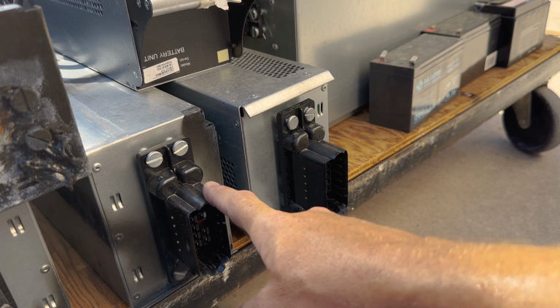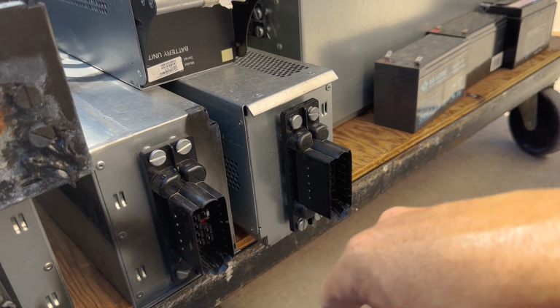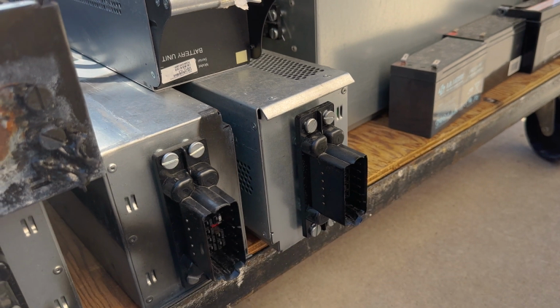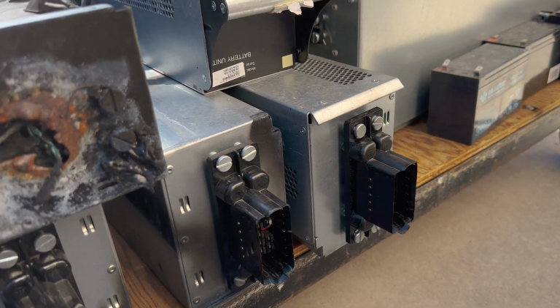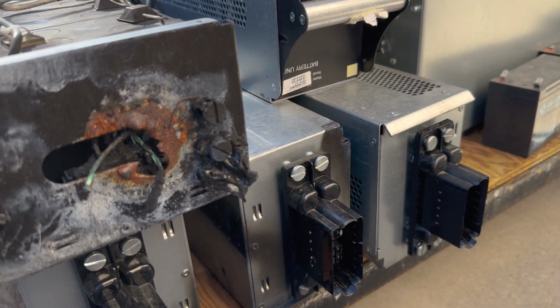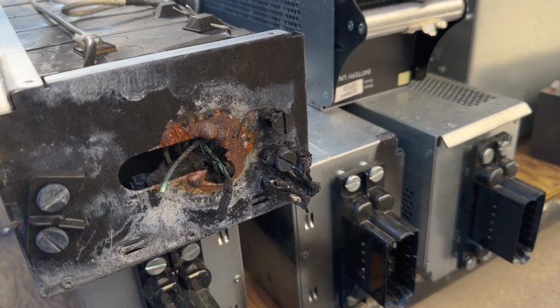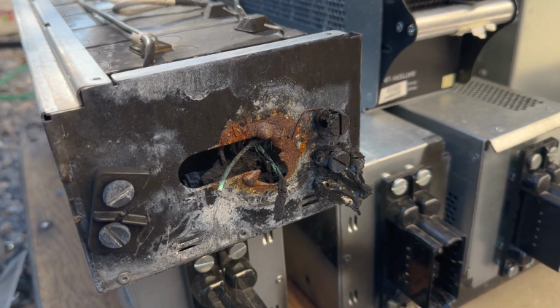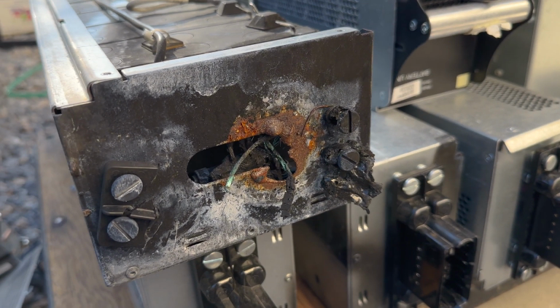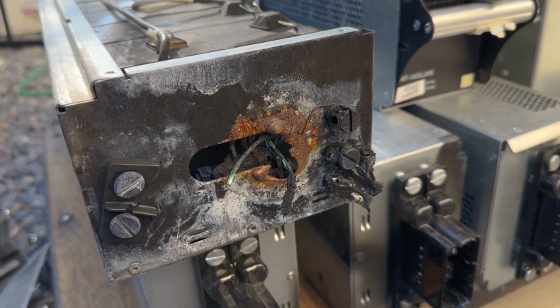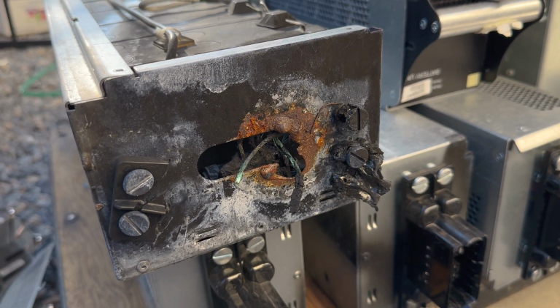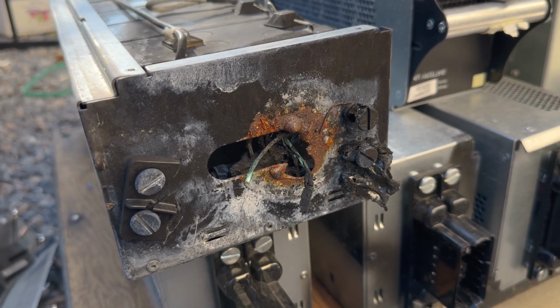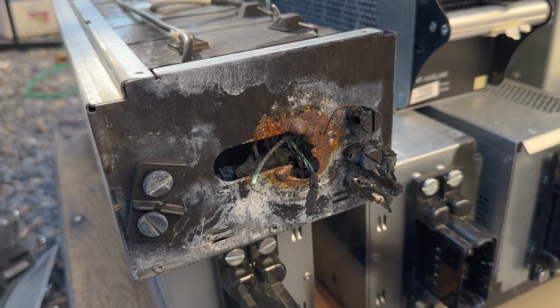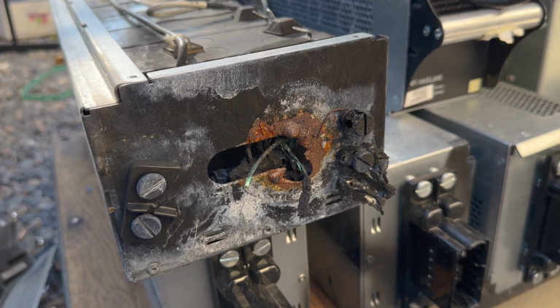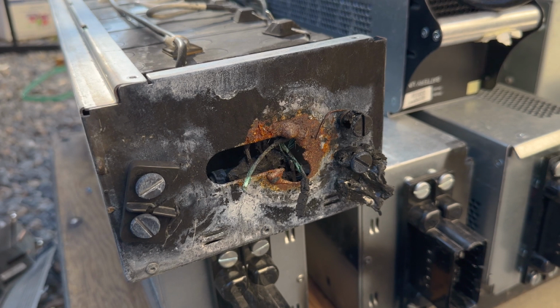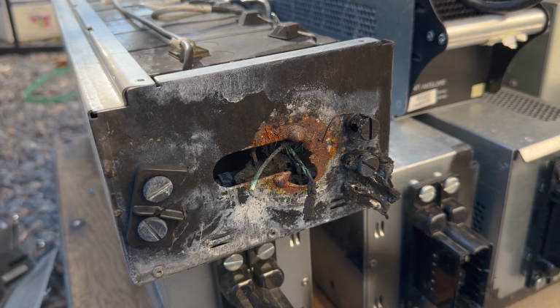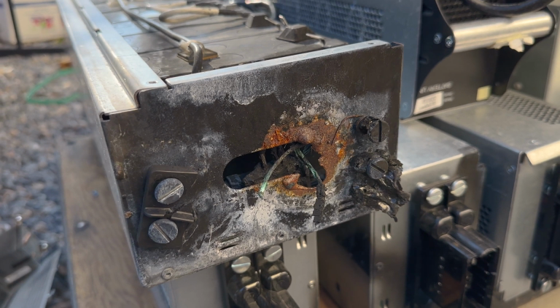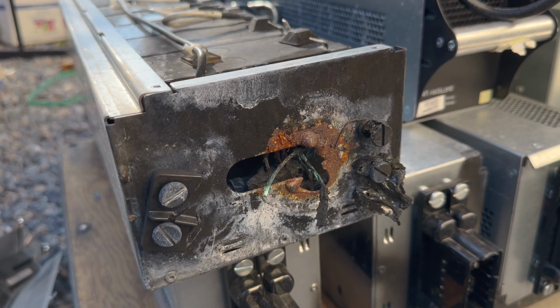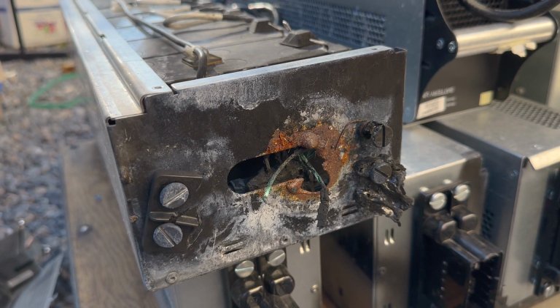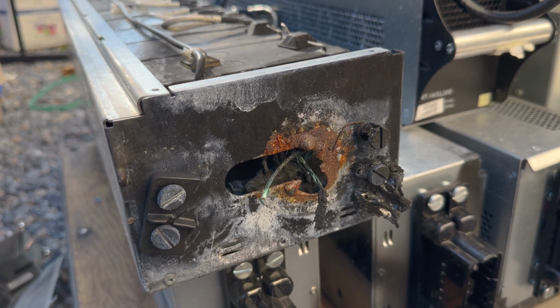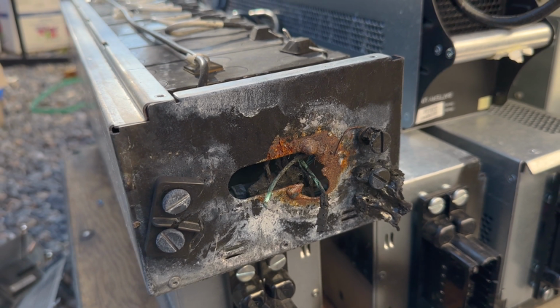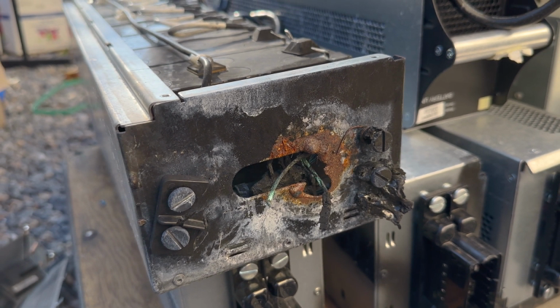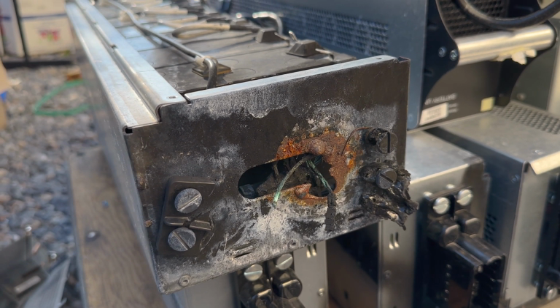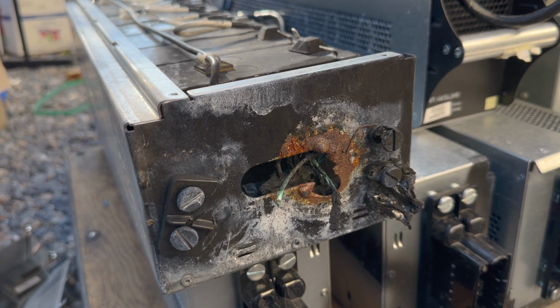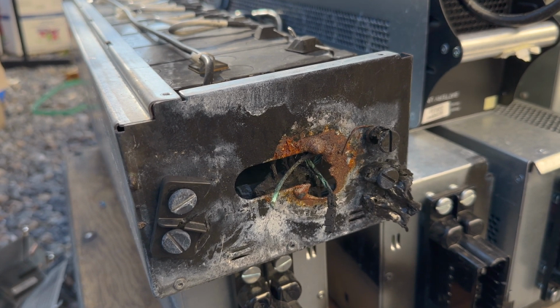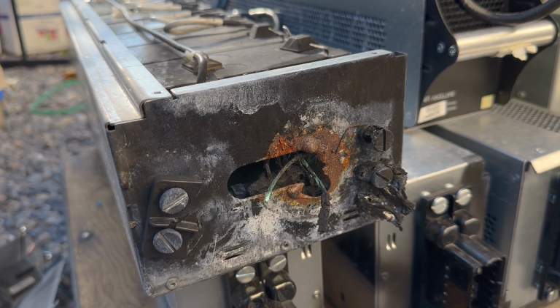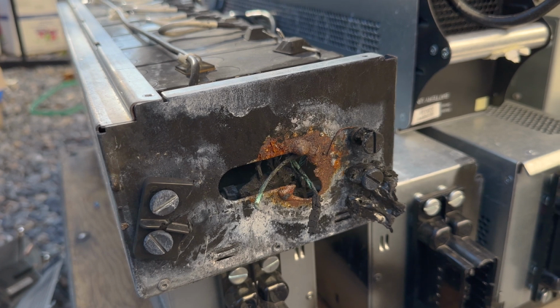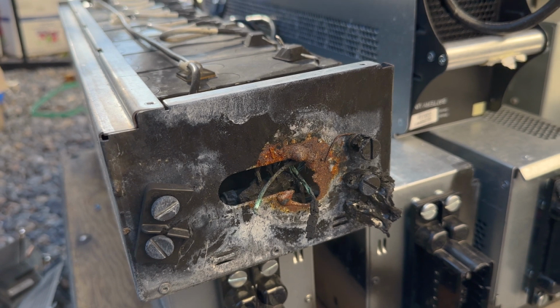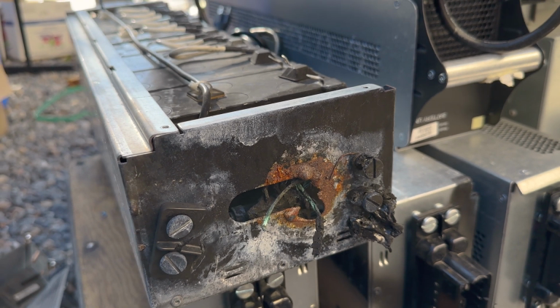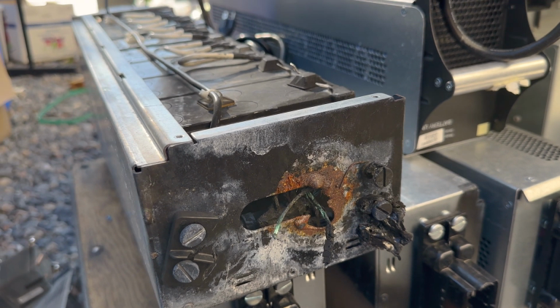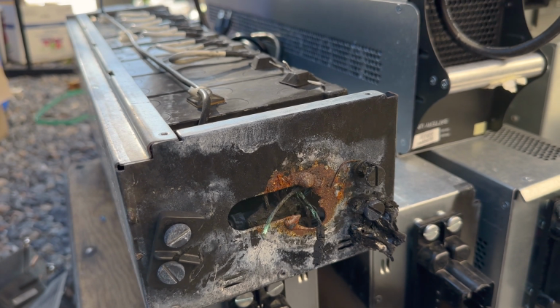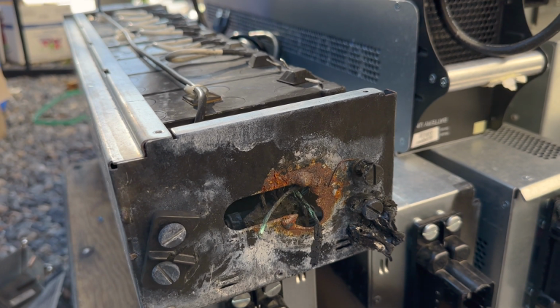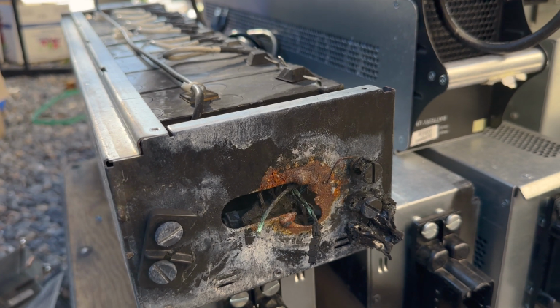Here's a problem — this one arced on me while I was working with it. It came out of a unit that caught on fire in the building it was in, and so it became available for me to tear apart as a recycler.